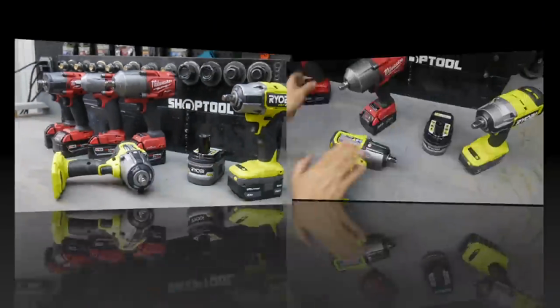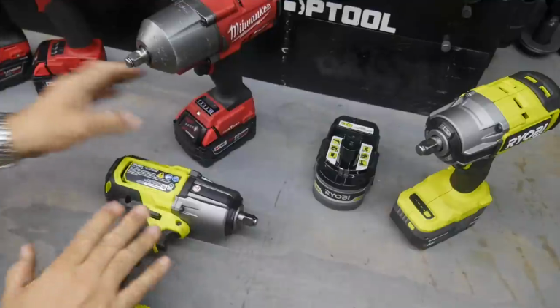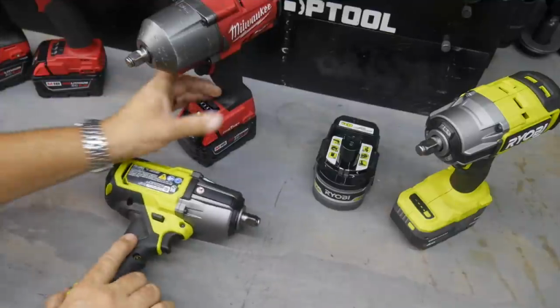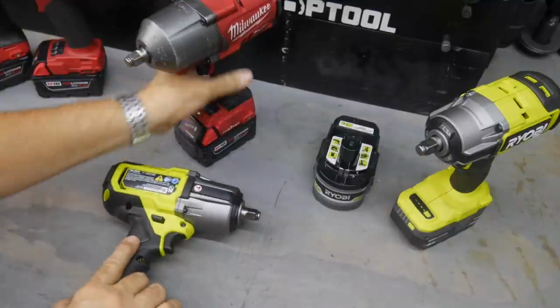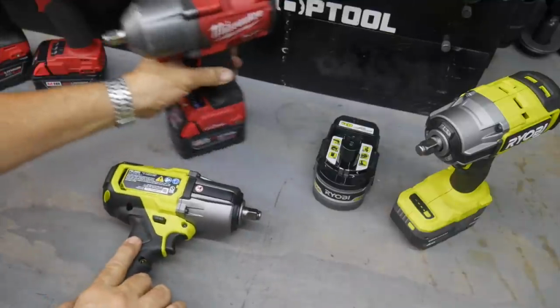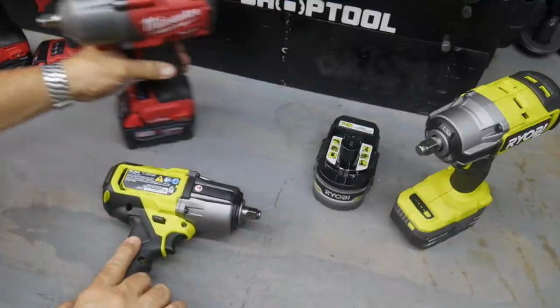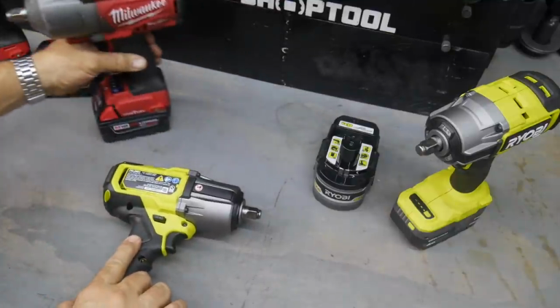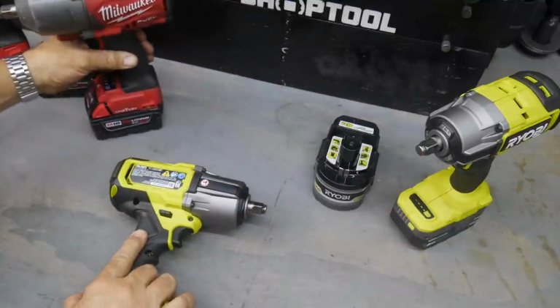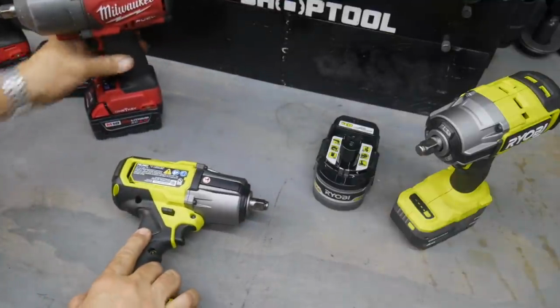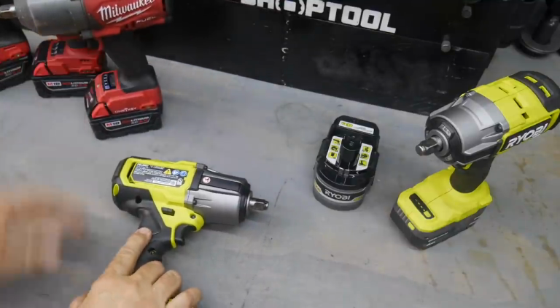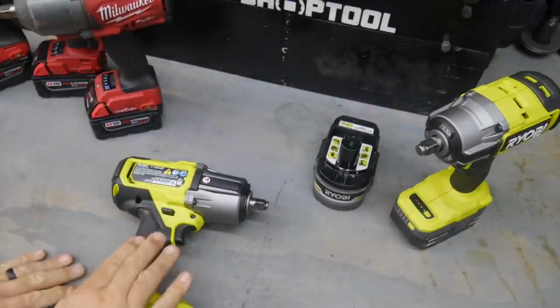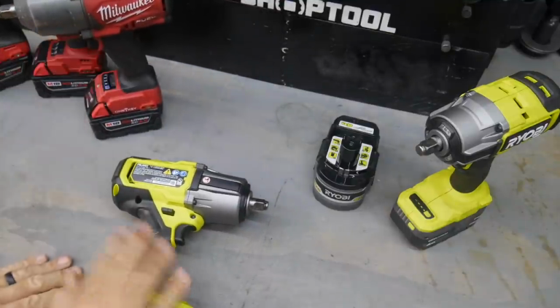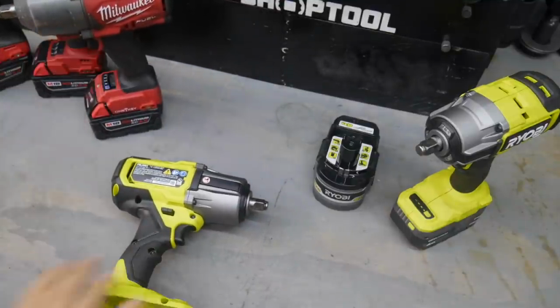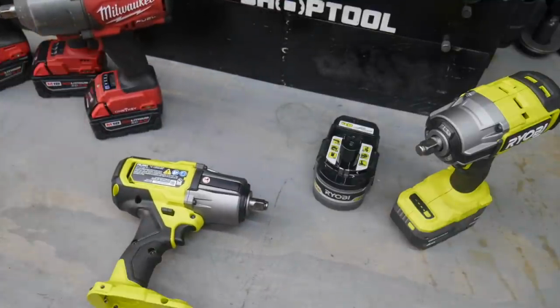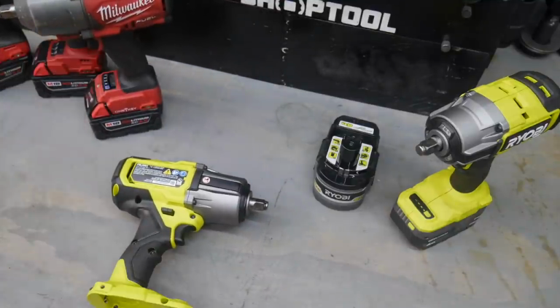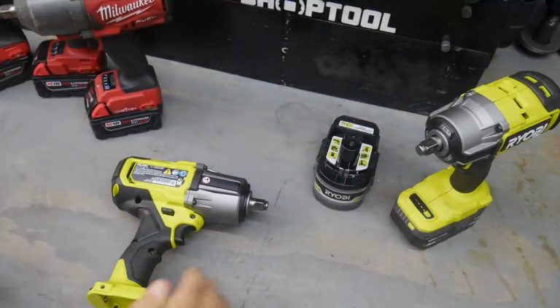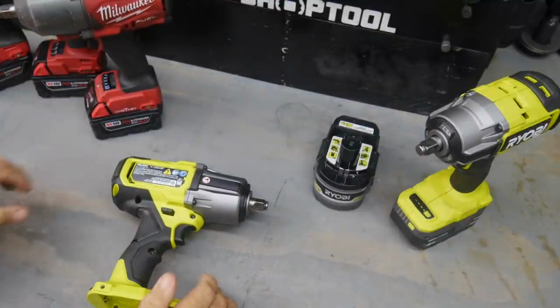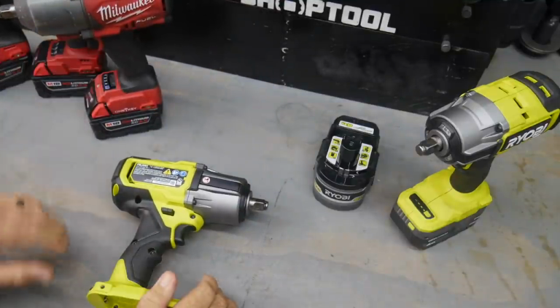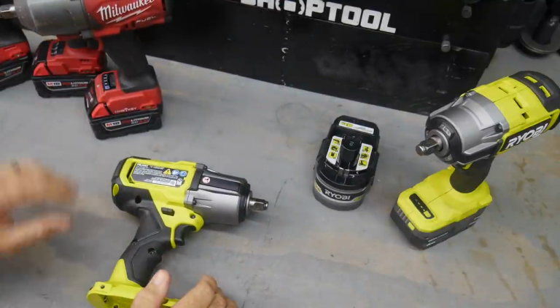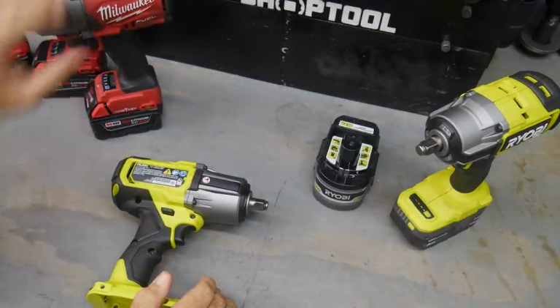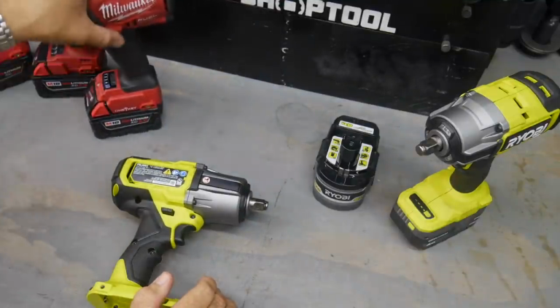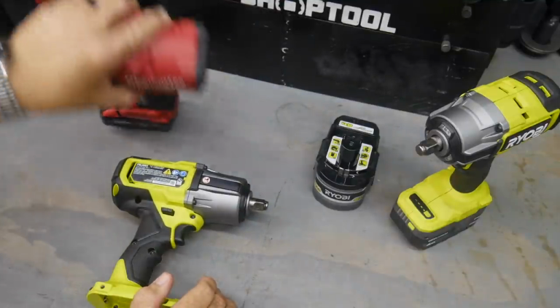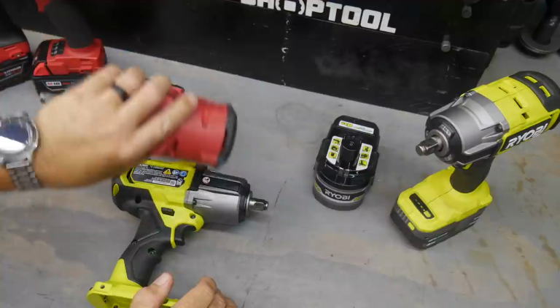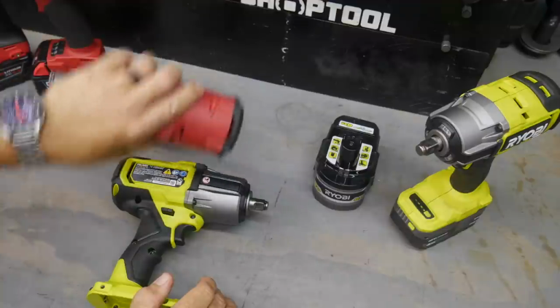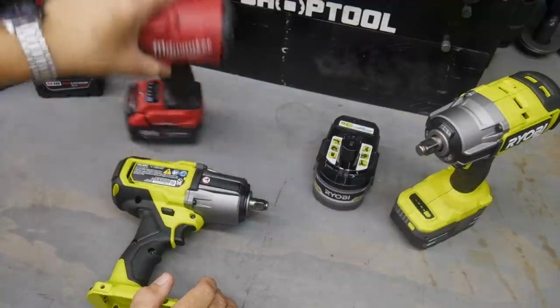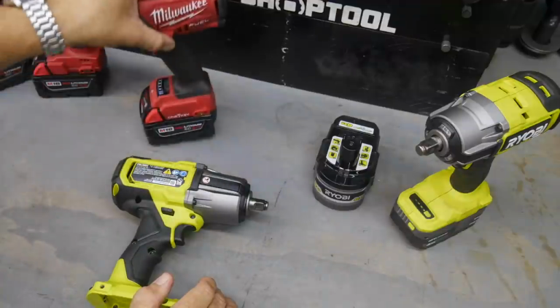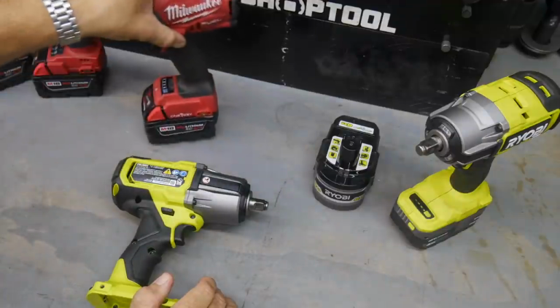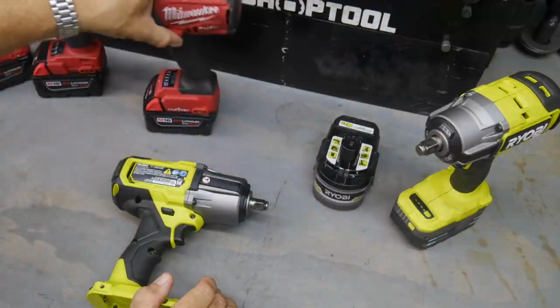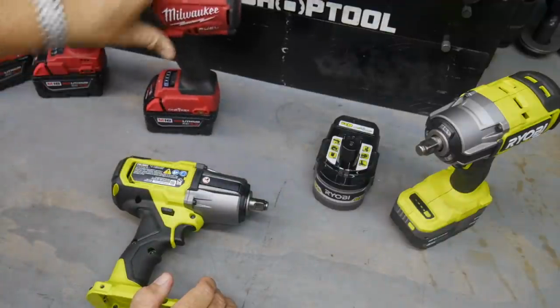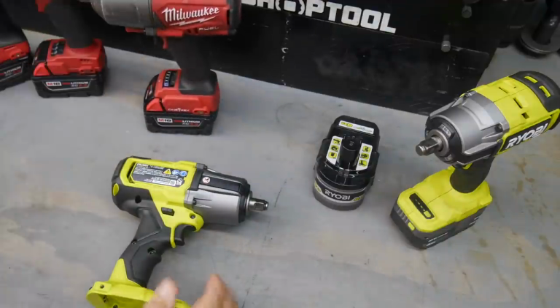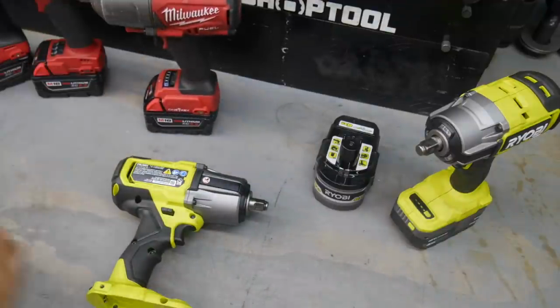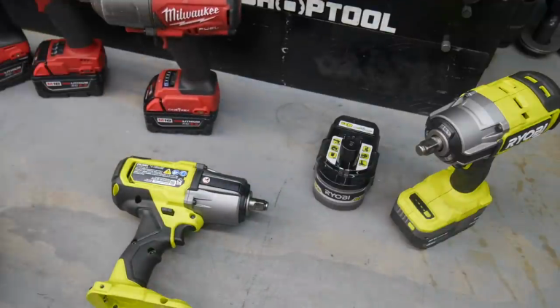We haven't reviewed this yet so let's take it apart and see what we find, and then we'll take the Milwaukee apart too and just compare things.